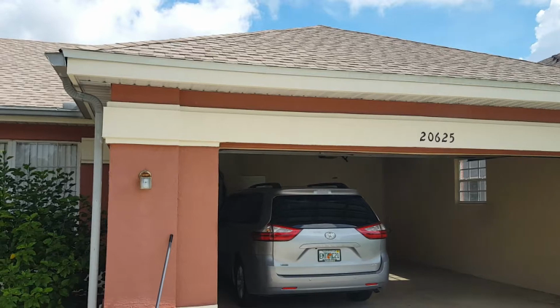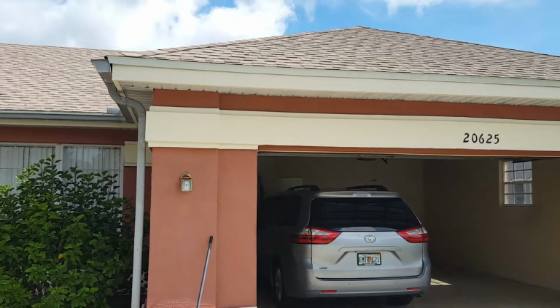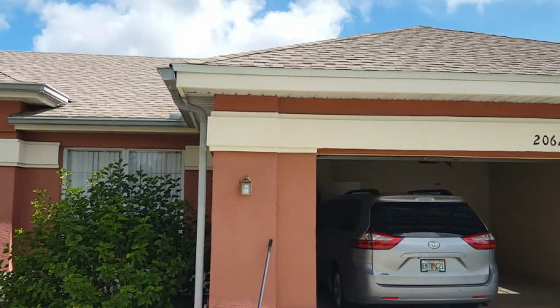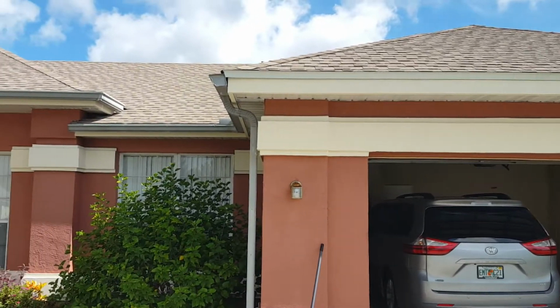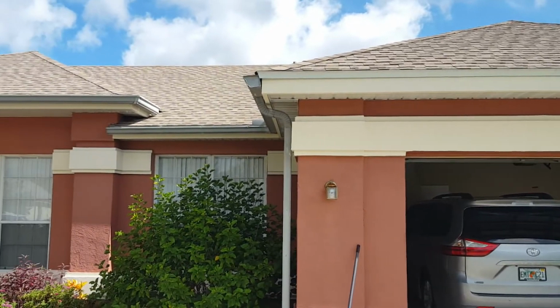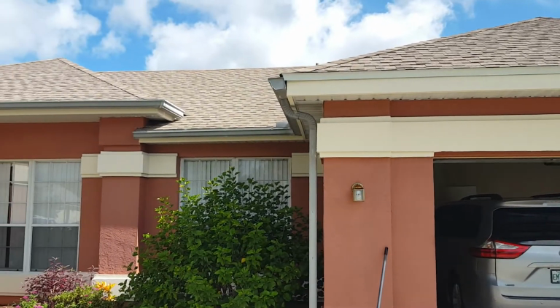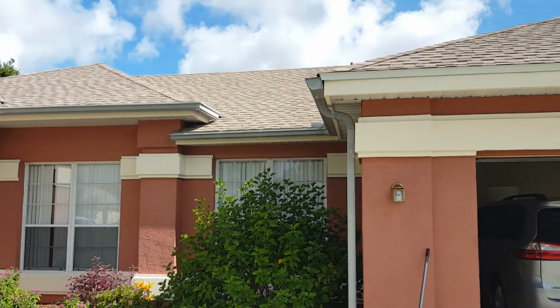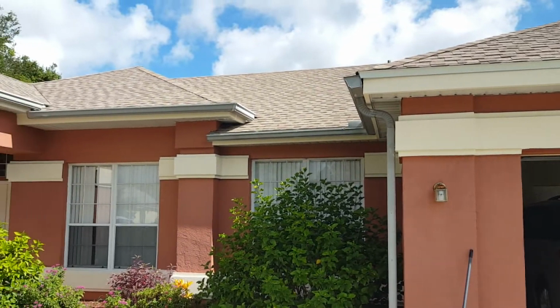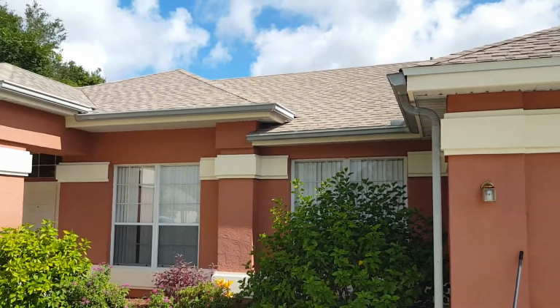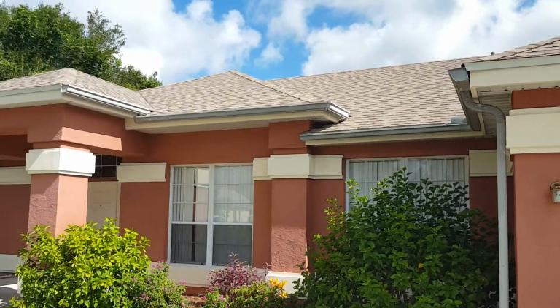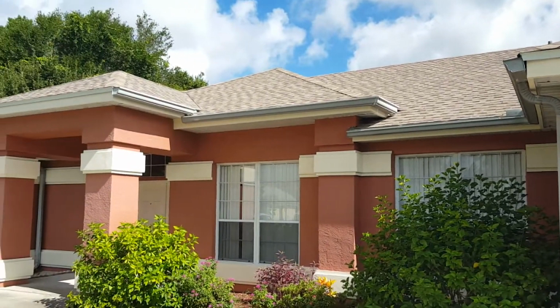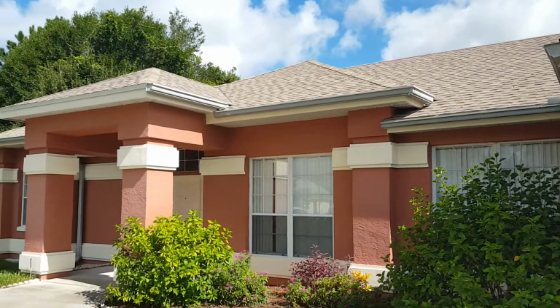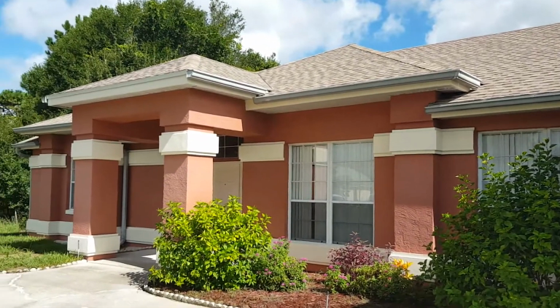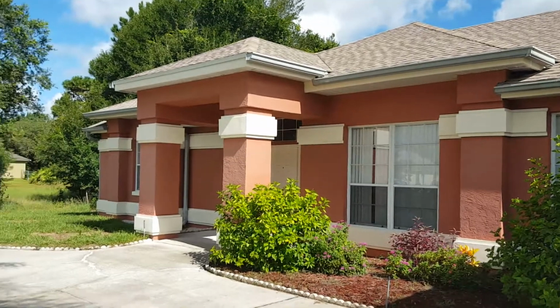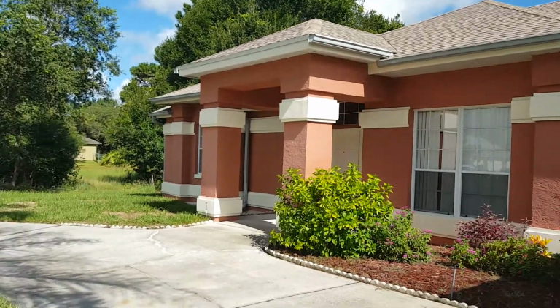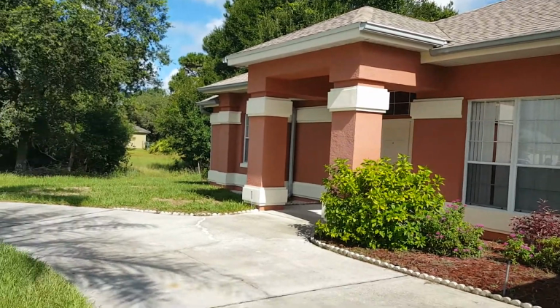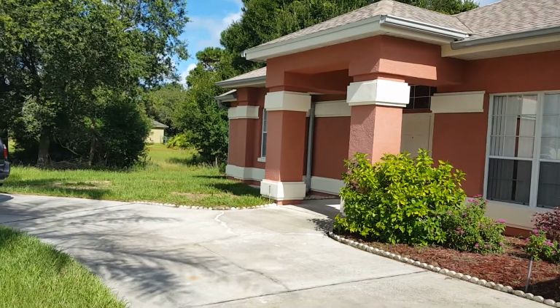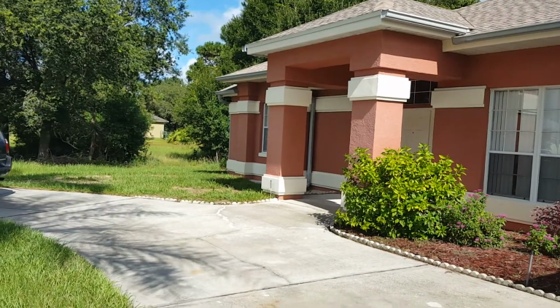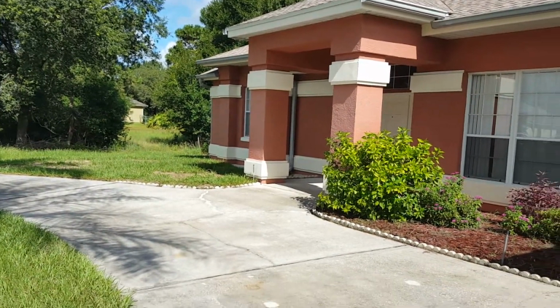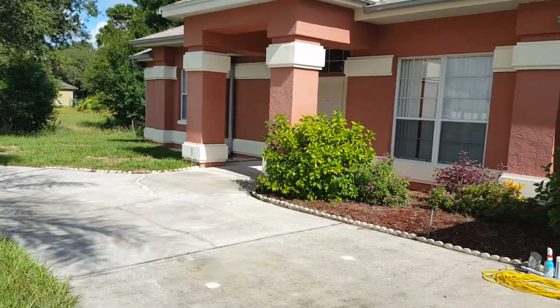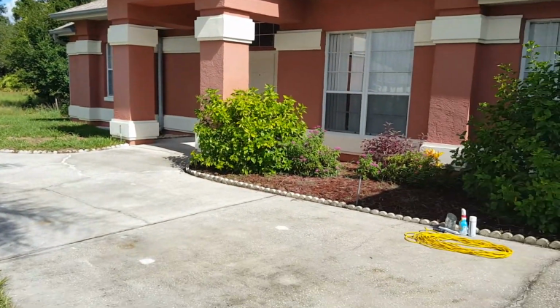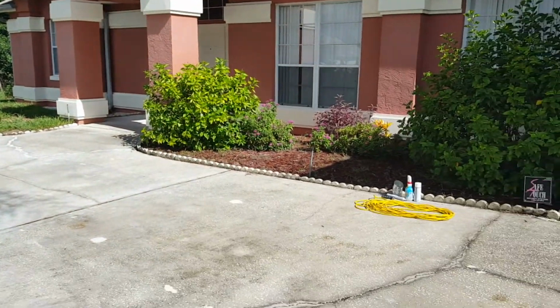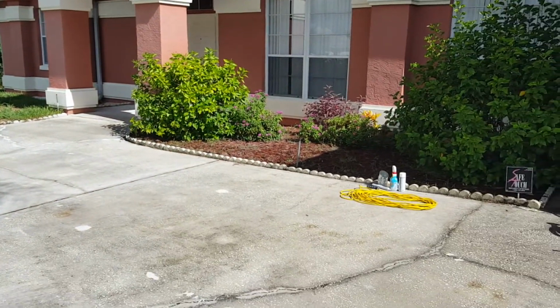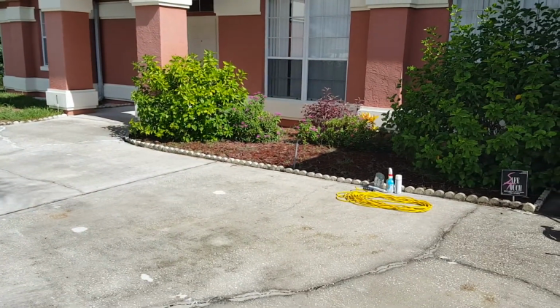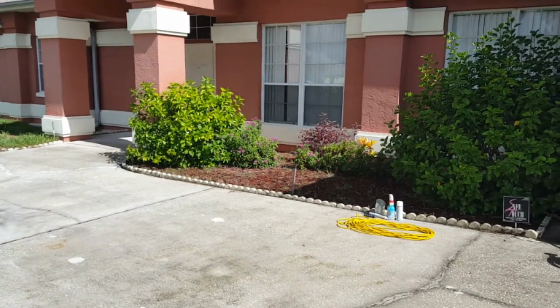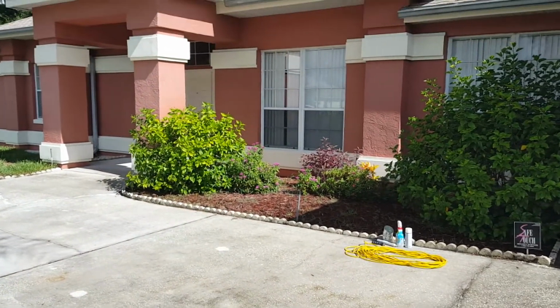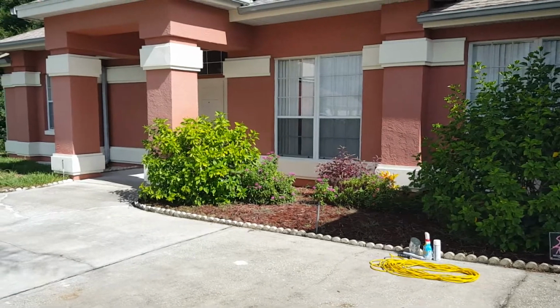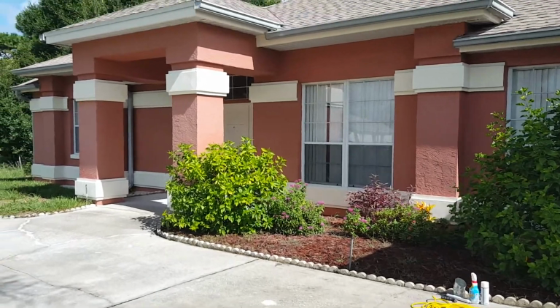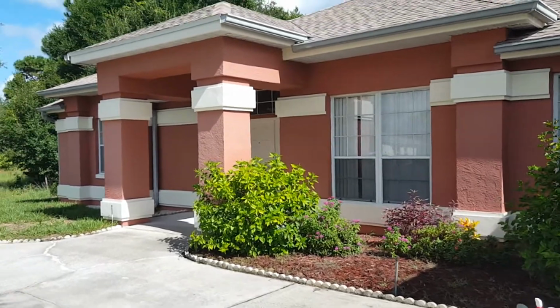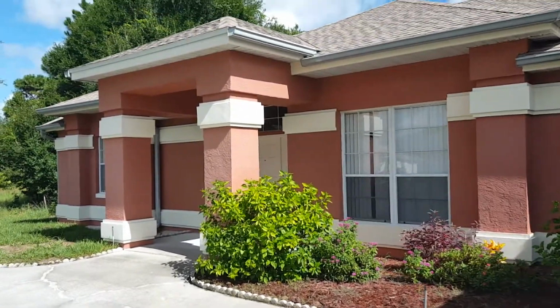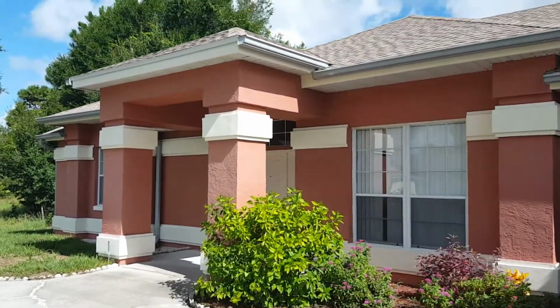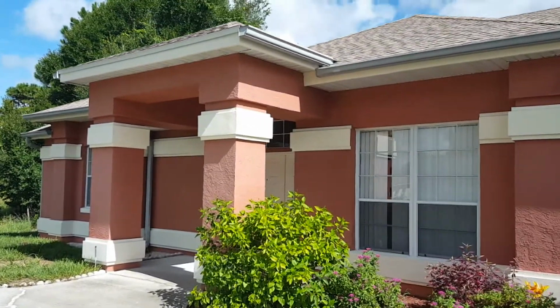The roof is only a couple of years old, AC is new as well. Got a circular driveway, a little horseshoe wraparound driveway over here. I'm going to take a quick video just to give you an idea of the layout of the home.